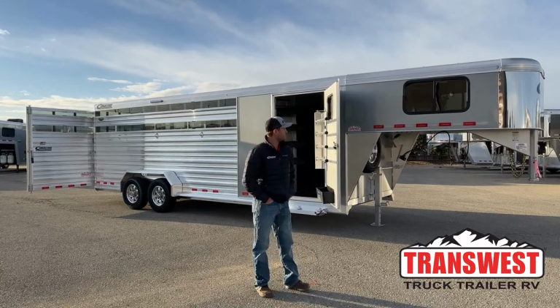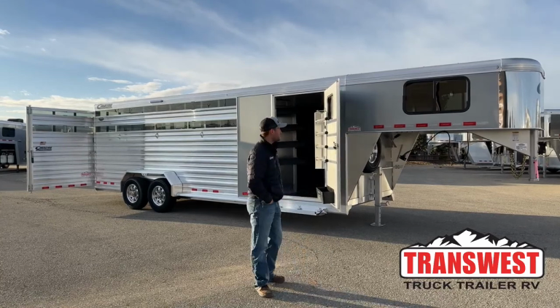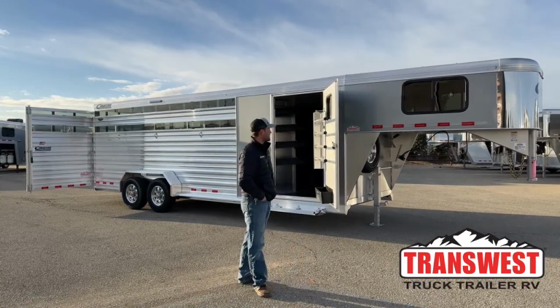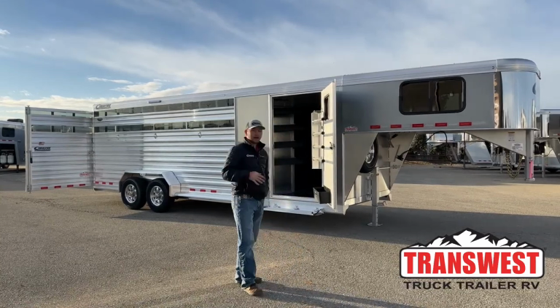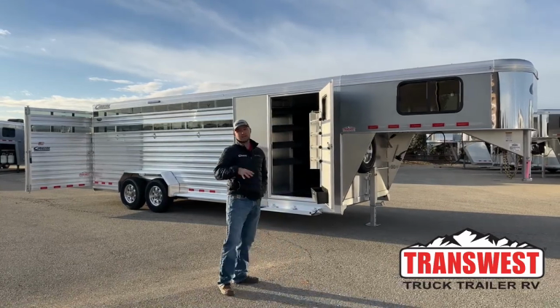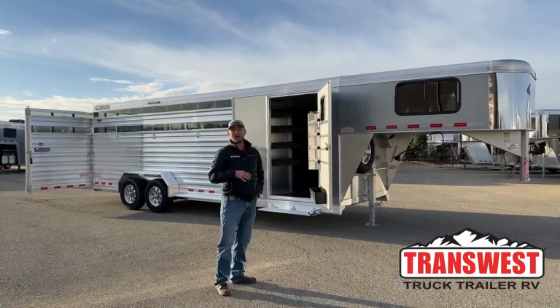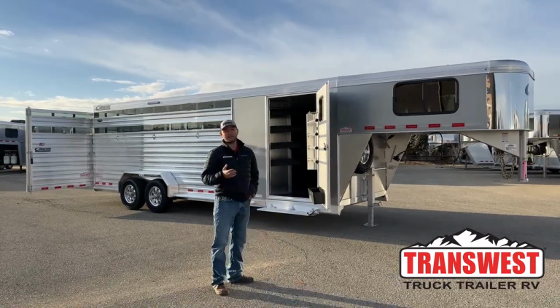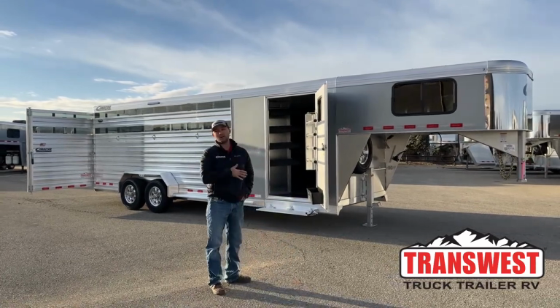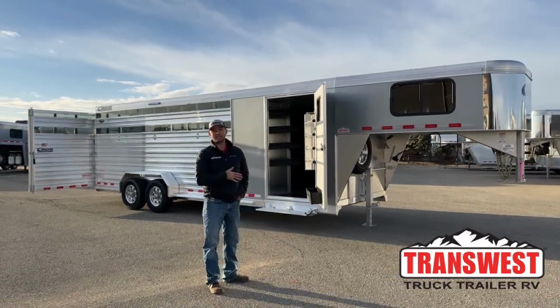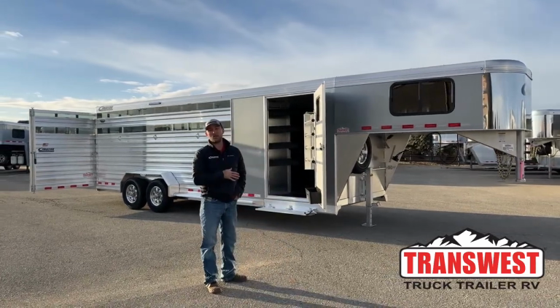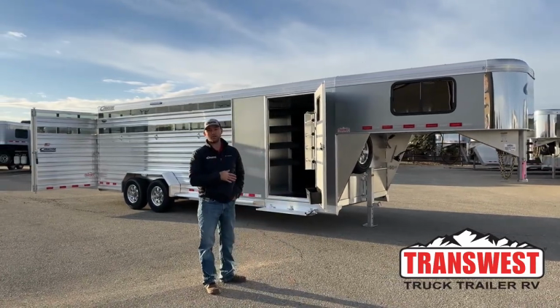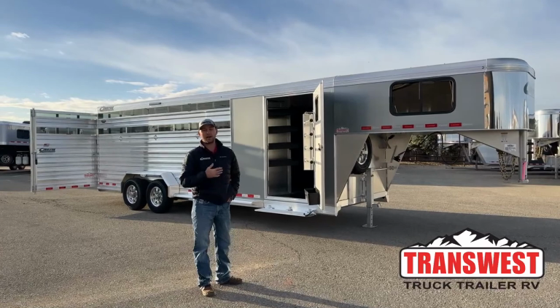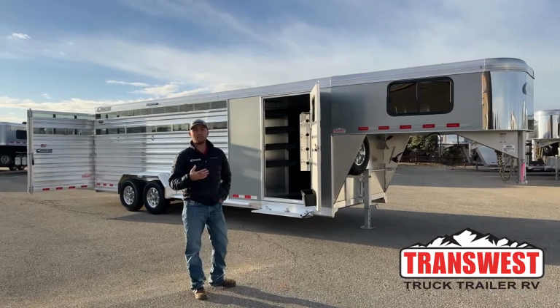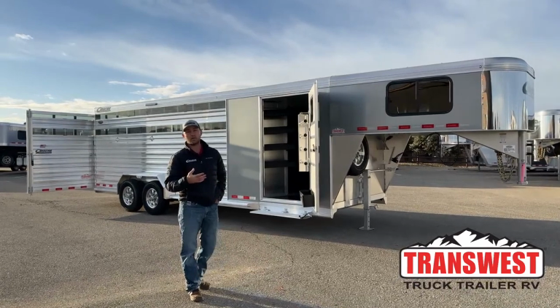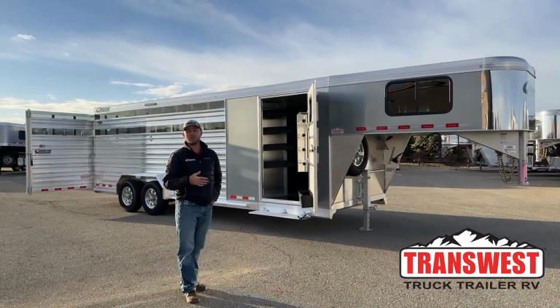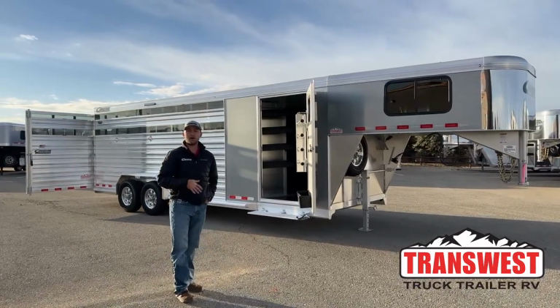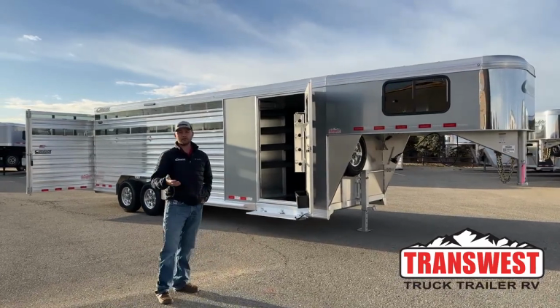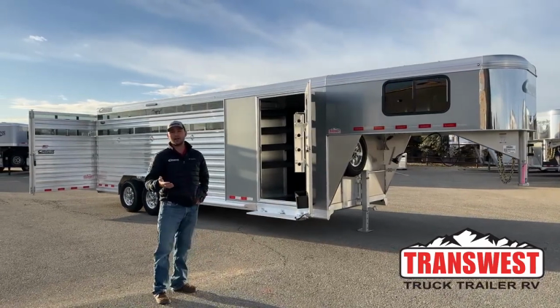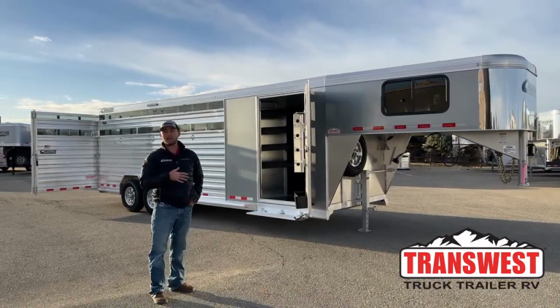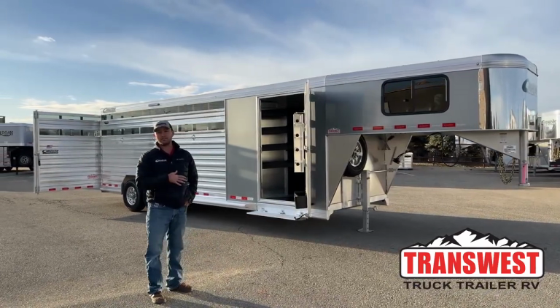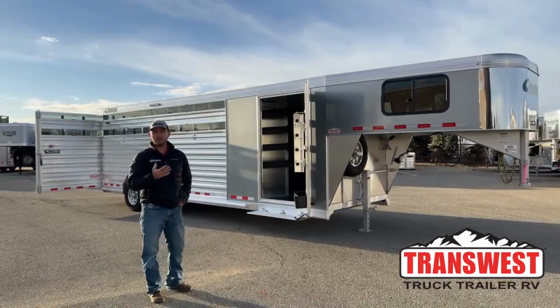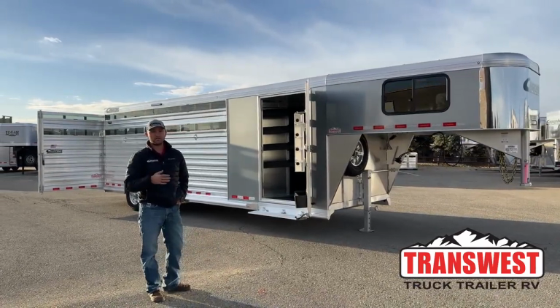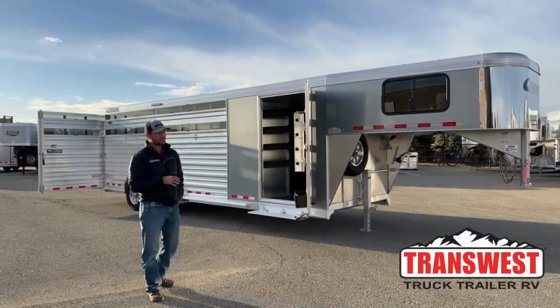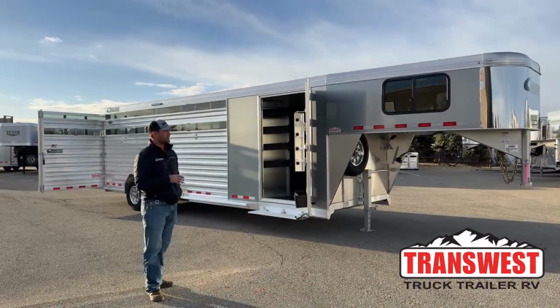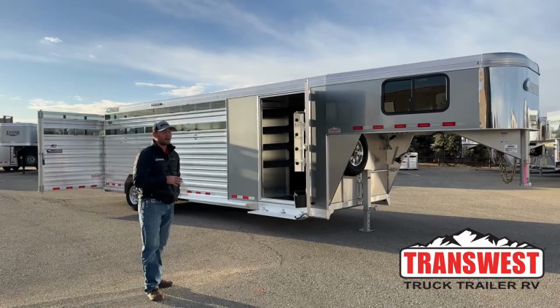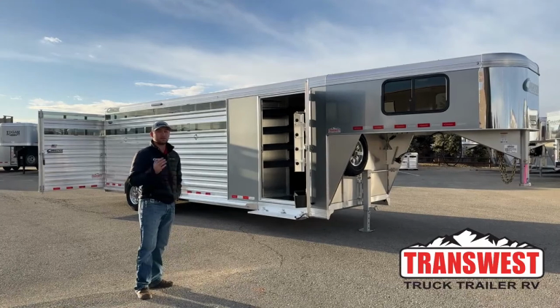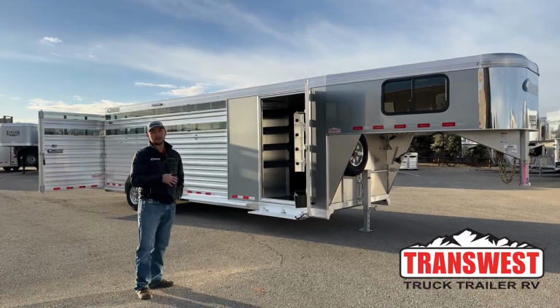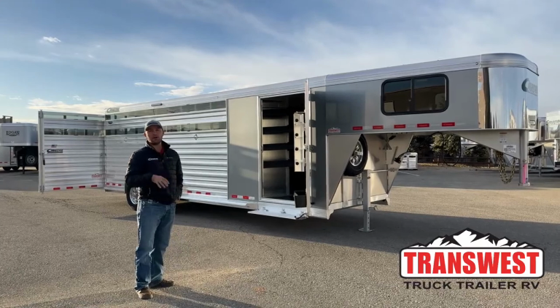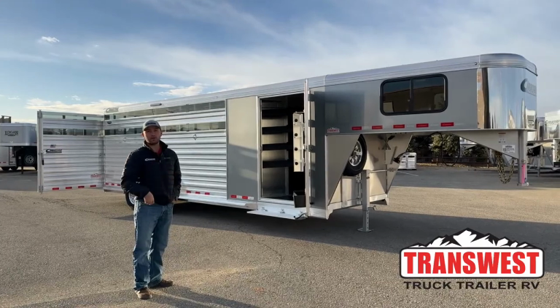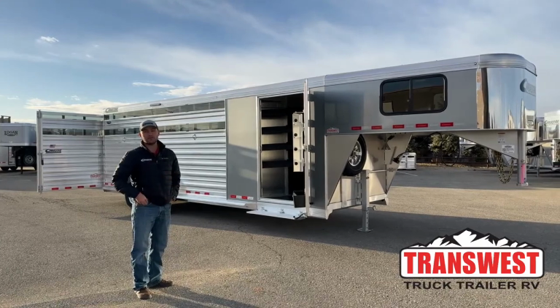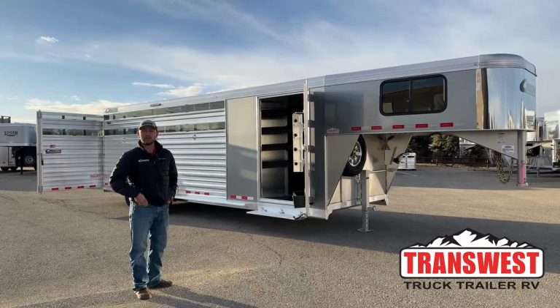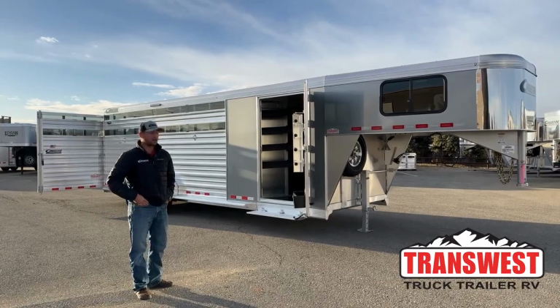The cool thing about this trailer is we kind of took a stock combo and set it up on a slant wall so it can cater more towards people who are going to be hauling horses one day, cow or sheep, swine, stuff like that the next. It's really set up to be an all-around trailer for anything you're going to do.